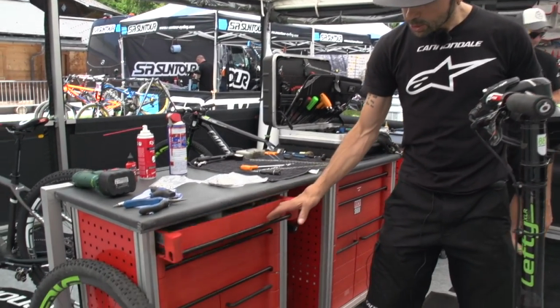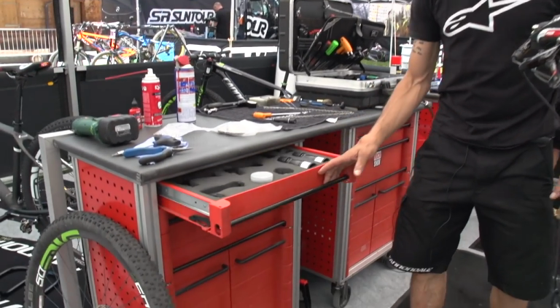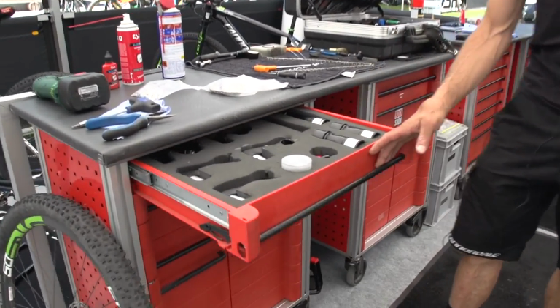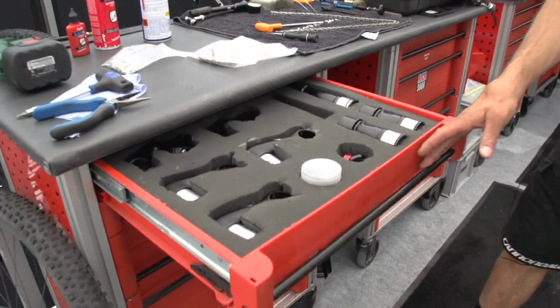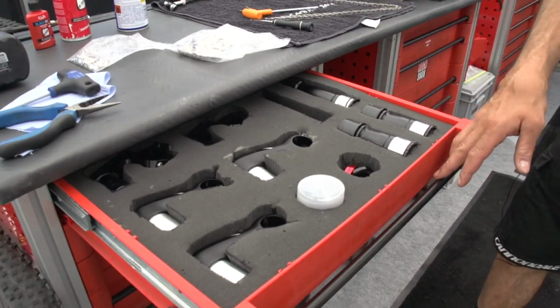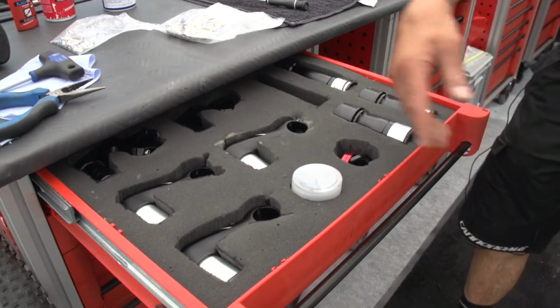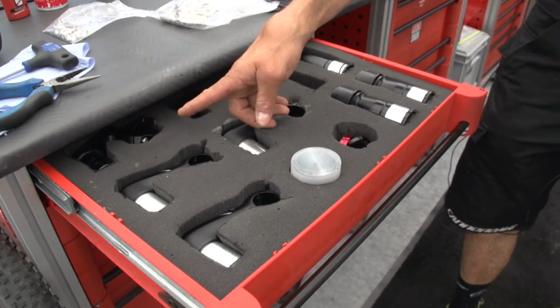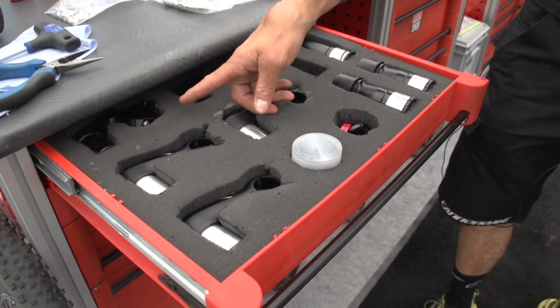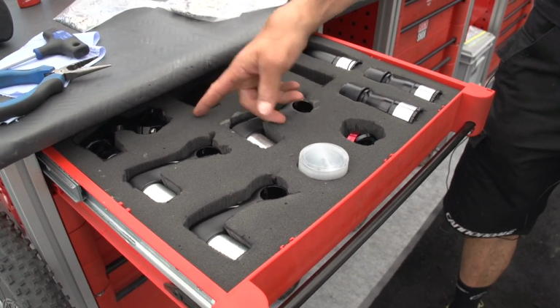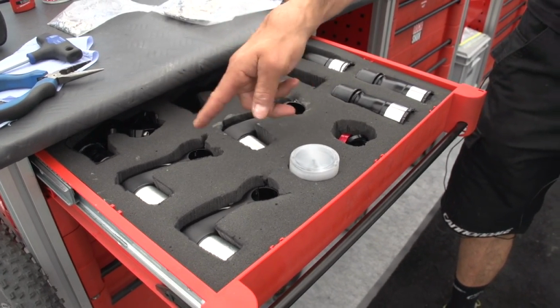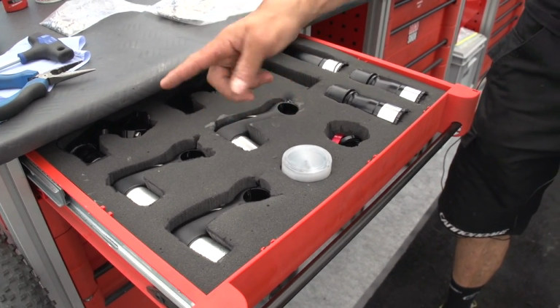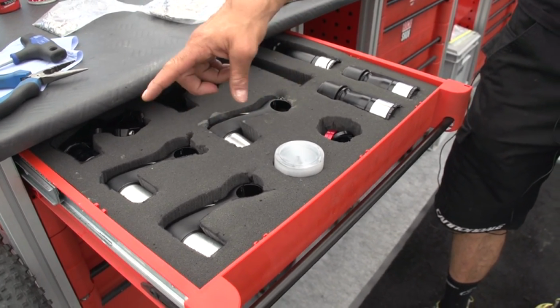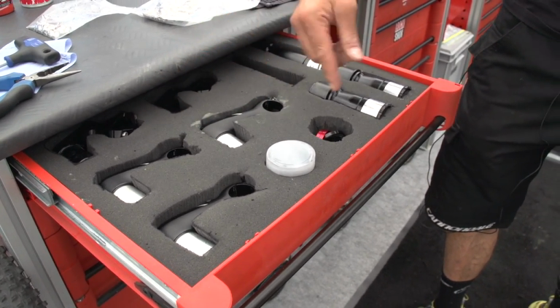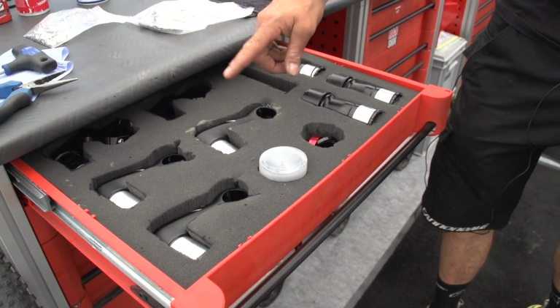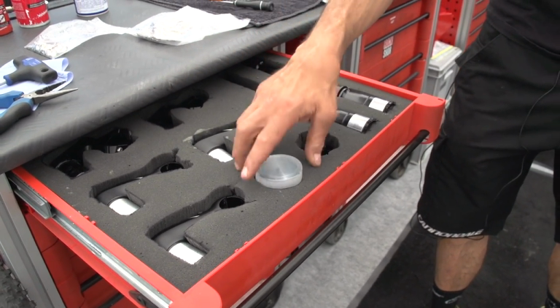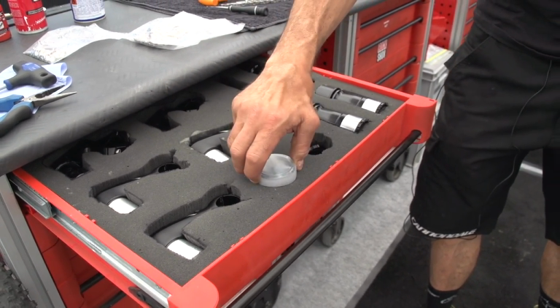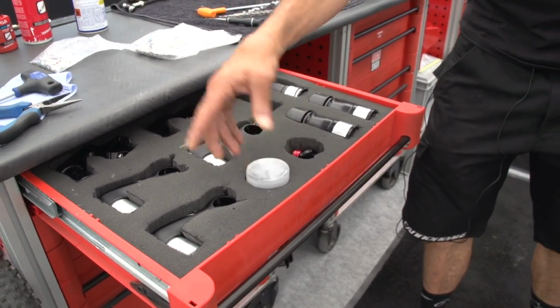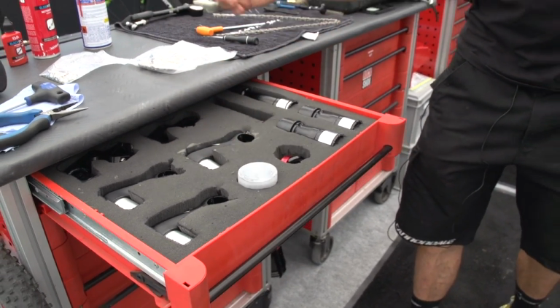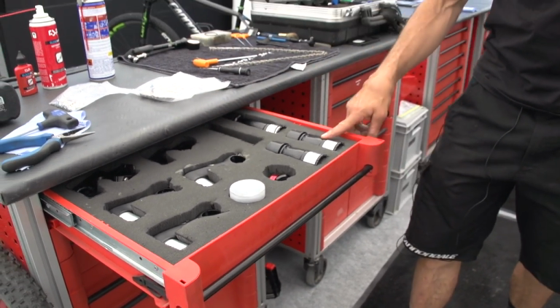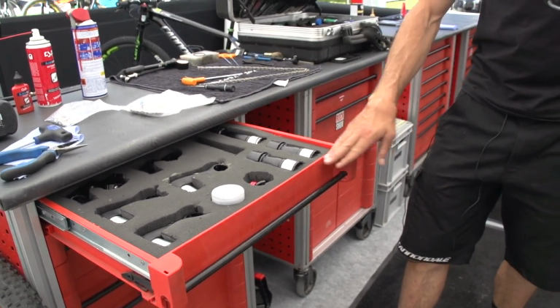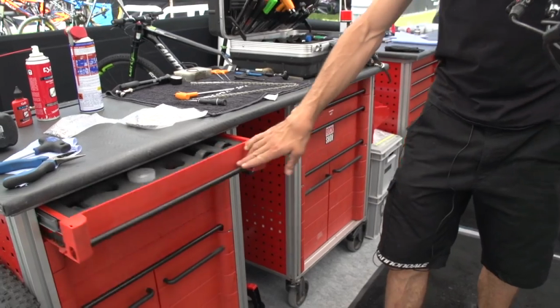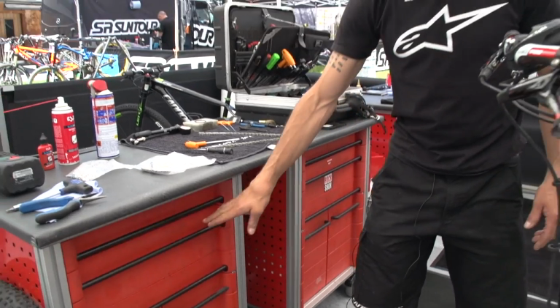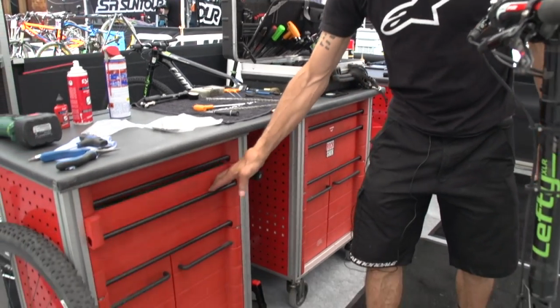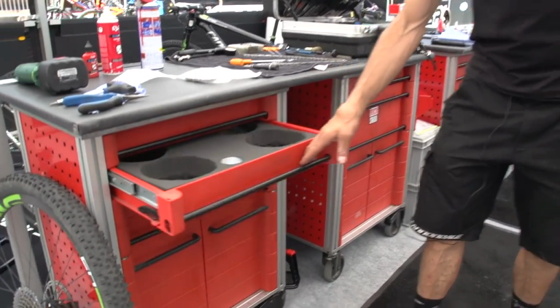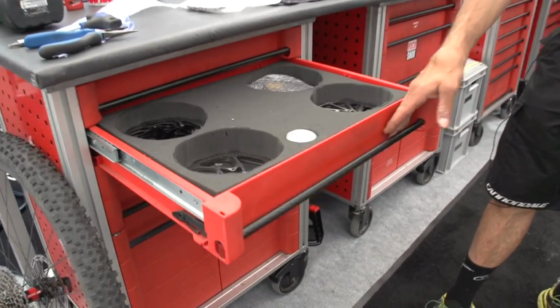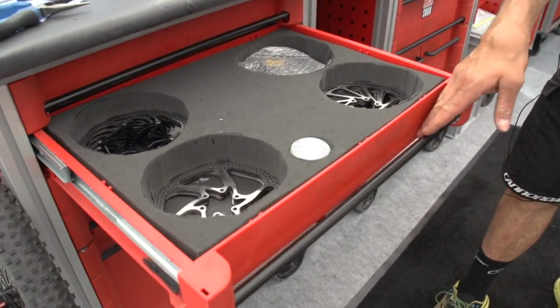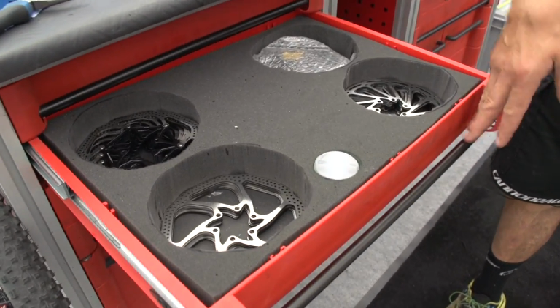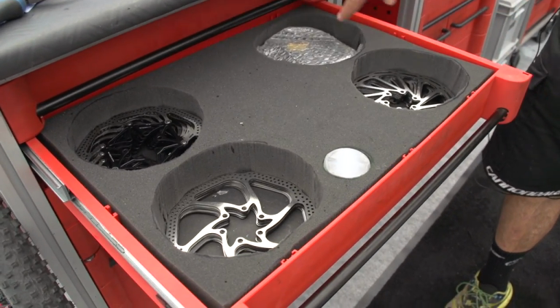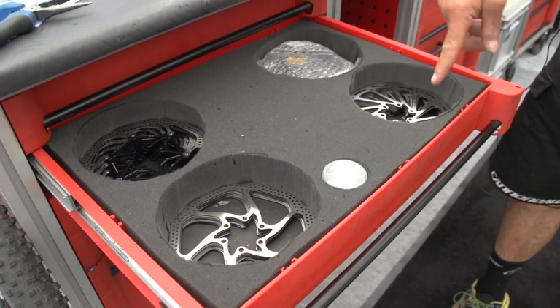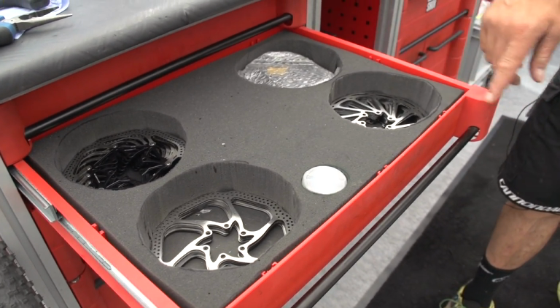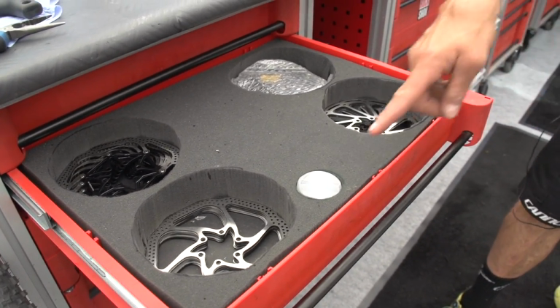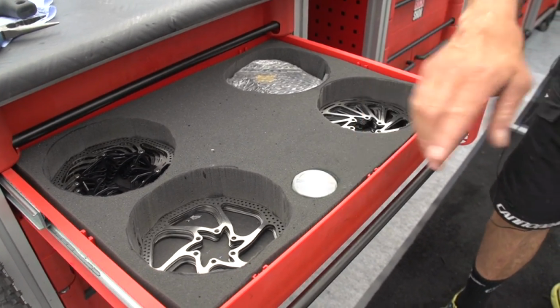As you can see here, we're carrying stems — negative, different lengths — different bearings for the head tube, steerer tube. Then we have here different sizes, different shapes of bolts.